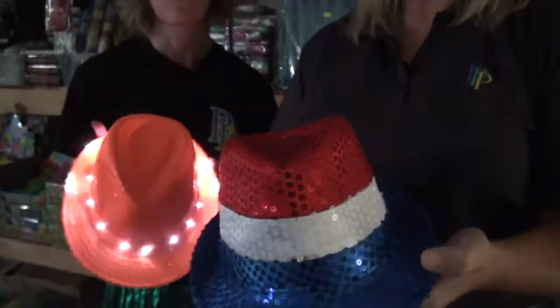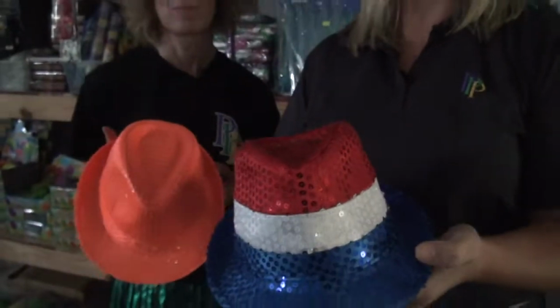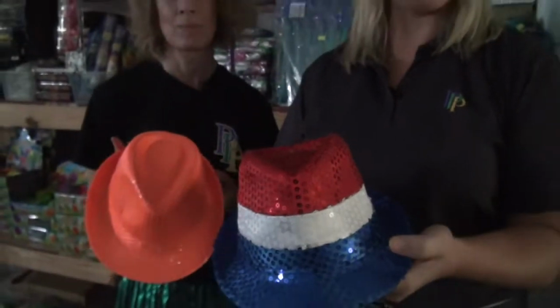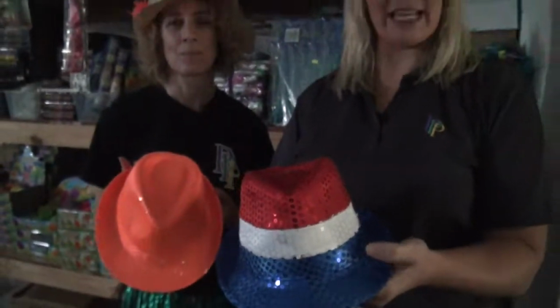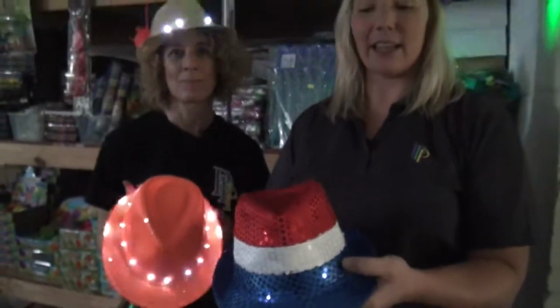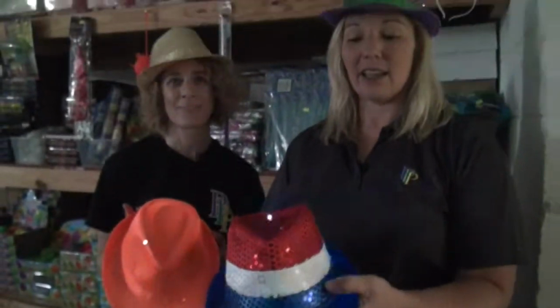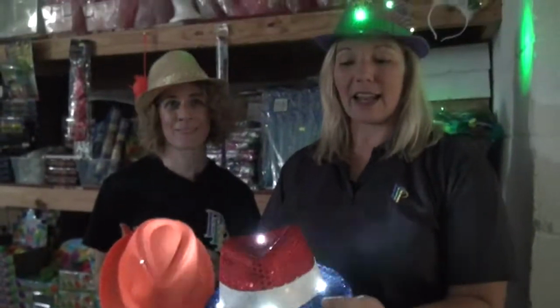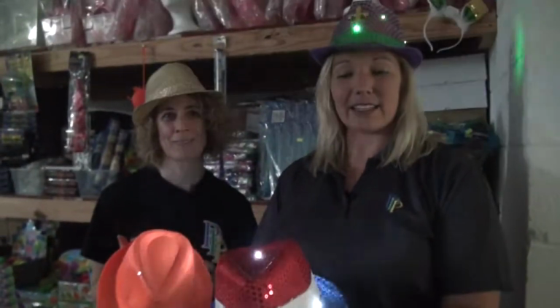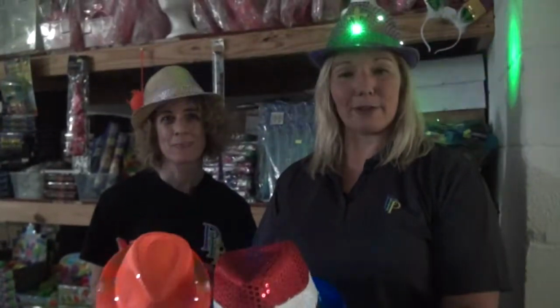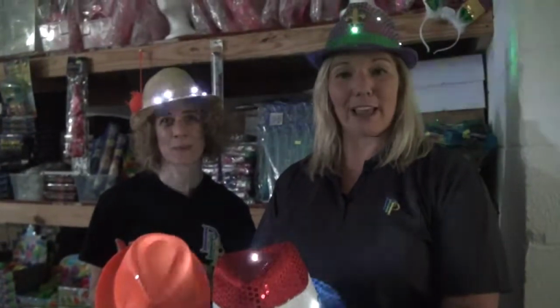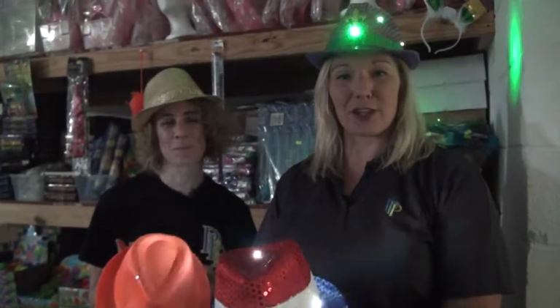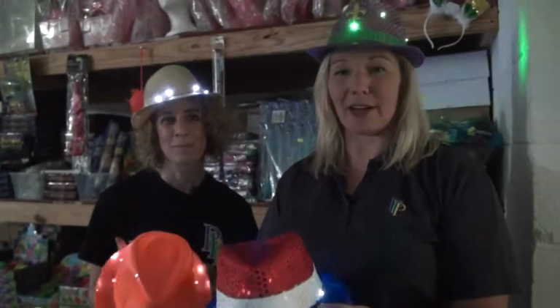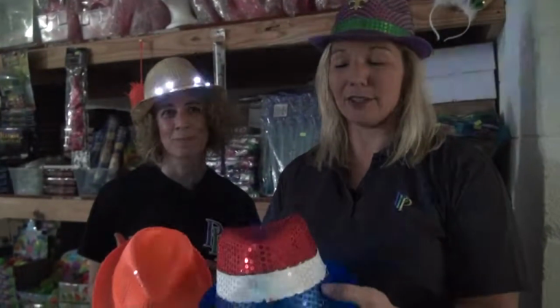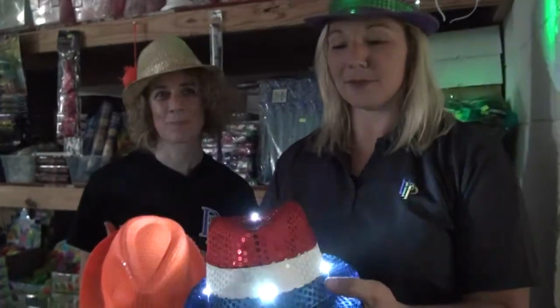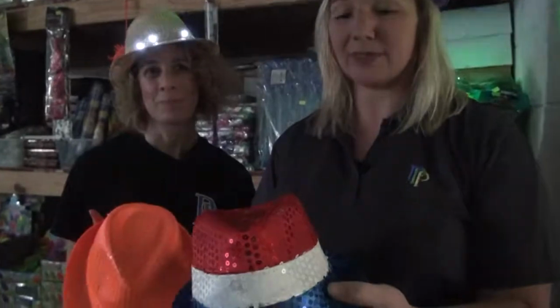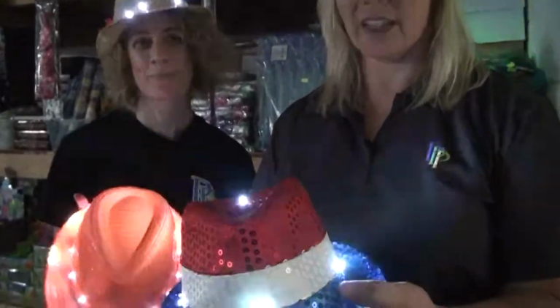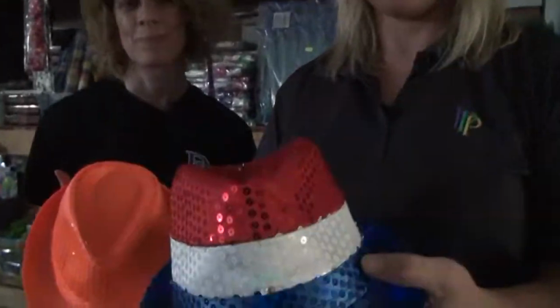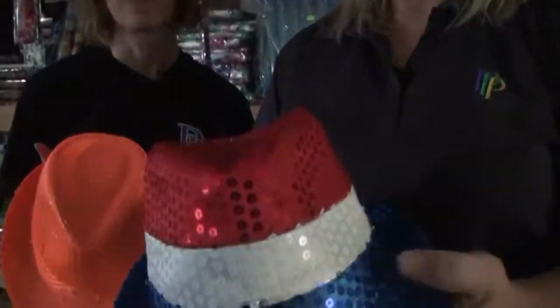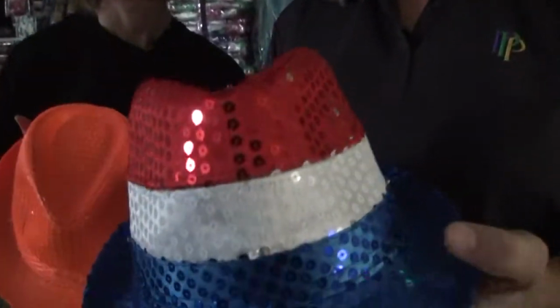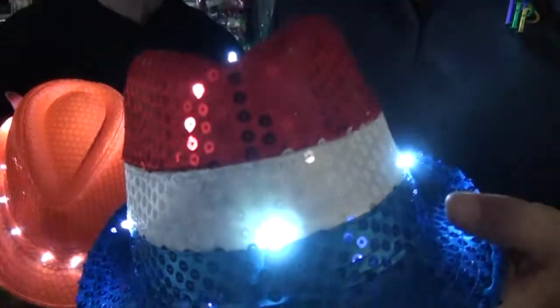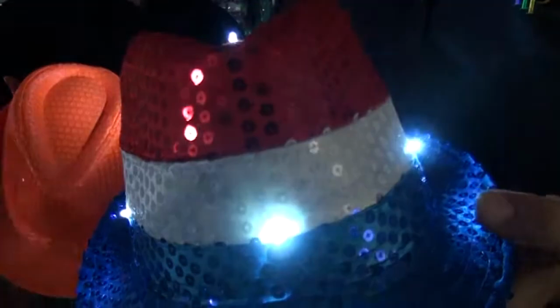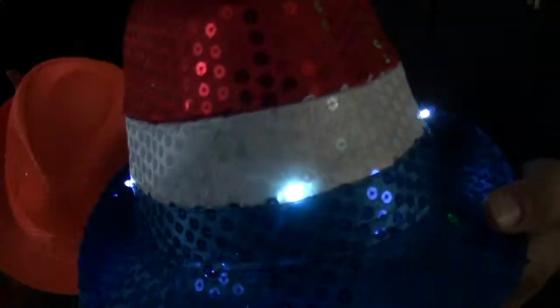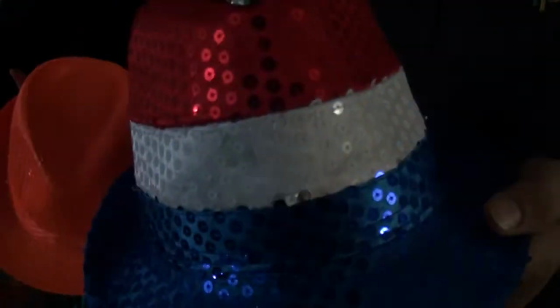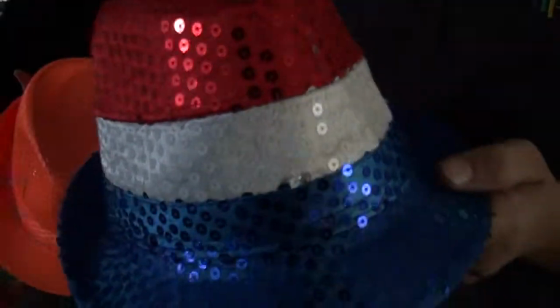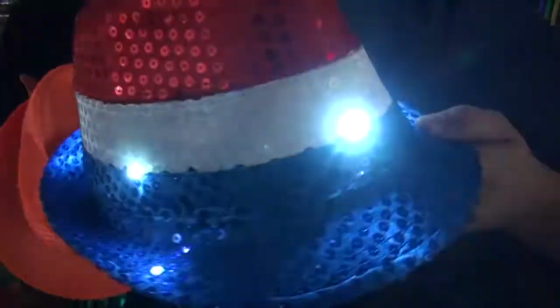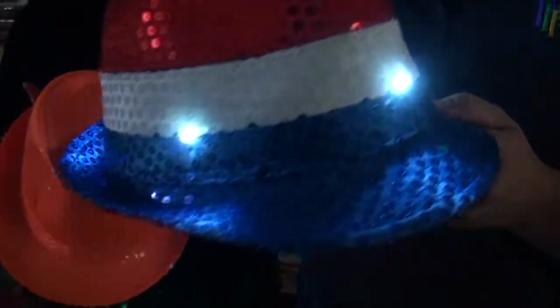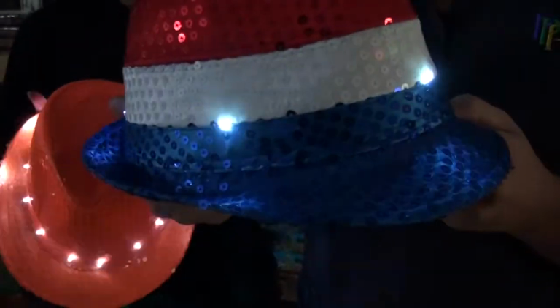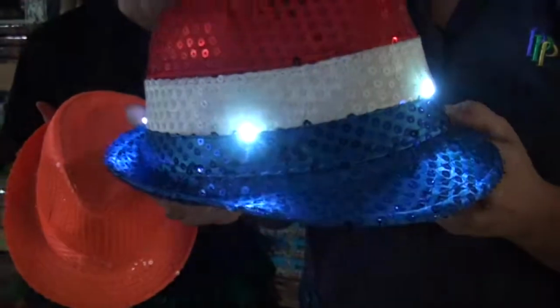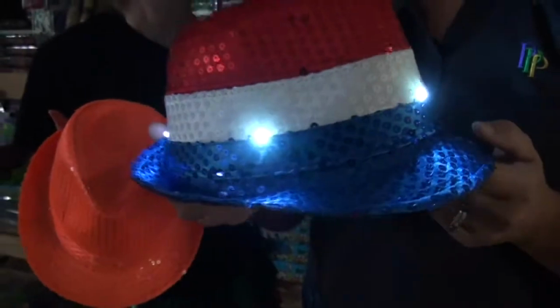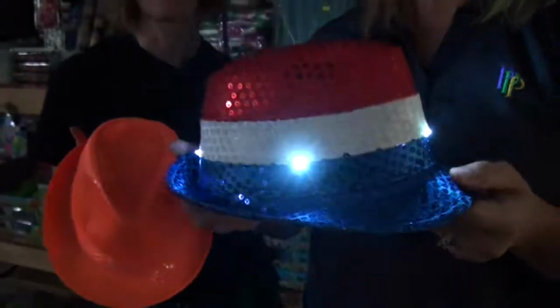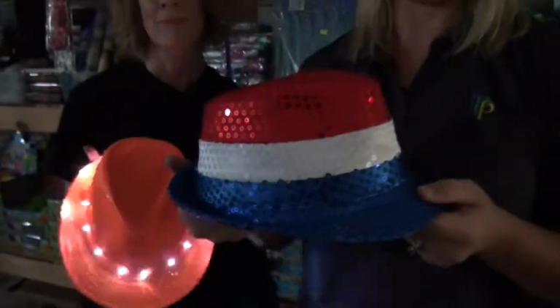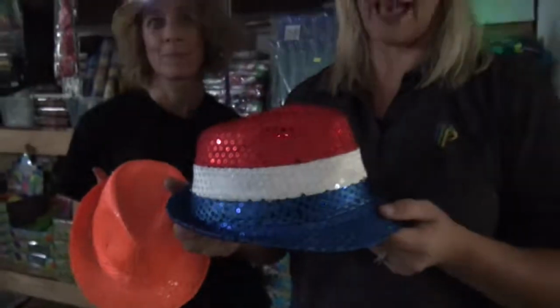Every time you hit it, it has a different flashing pattern. When you want to be seen, you need a flashing light-up hat.